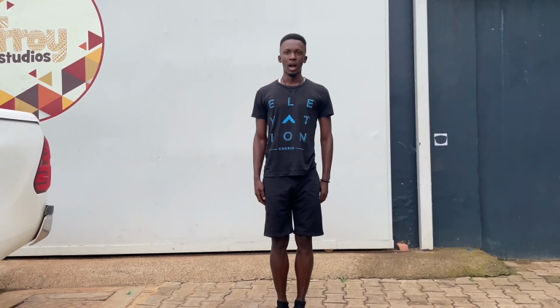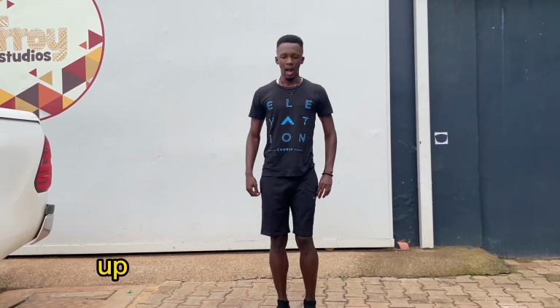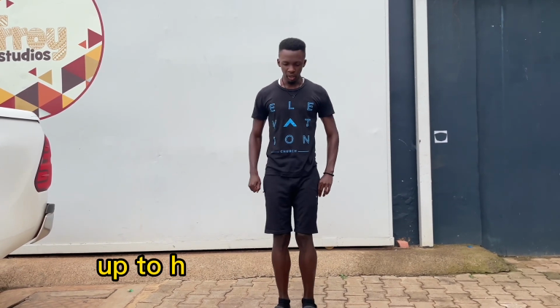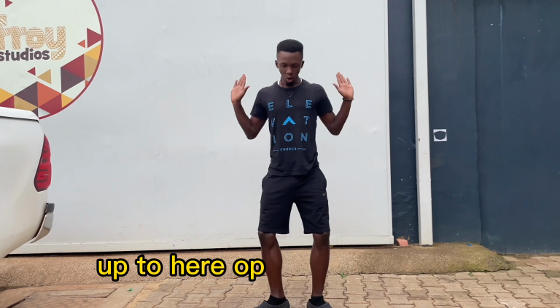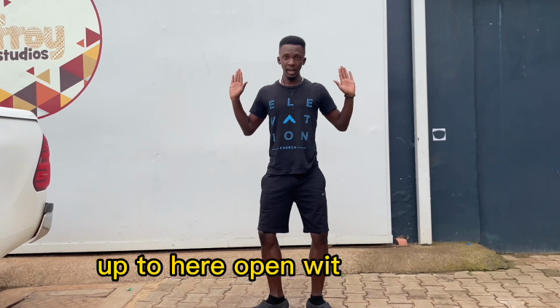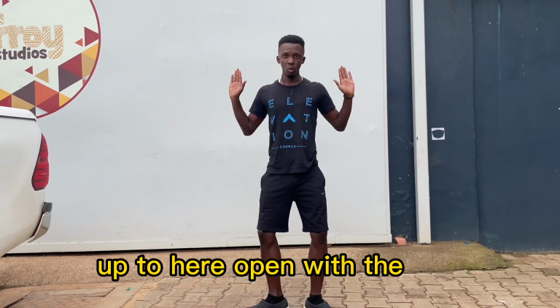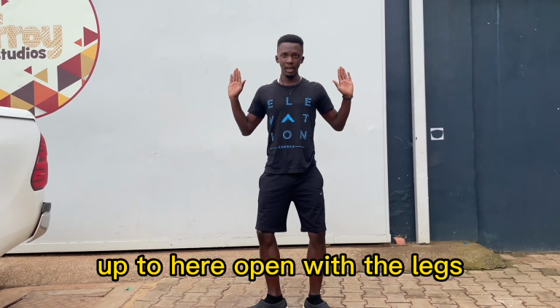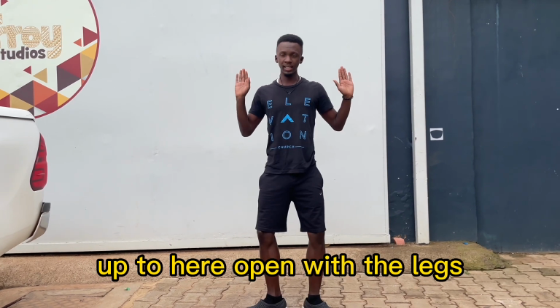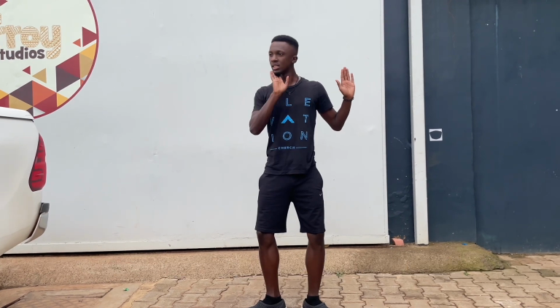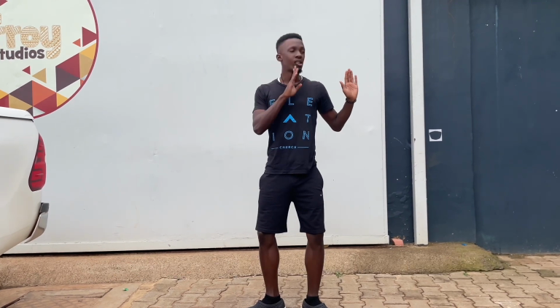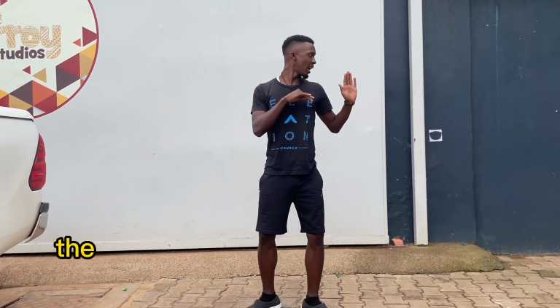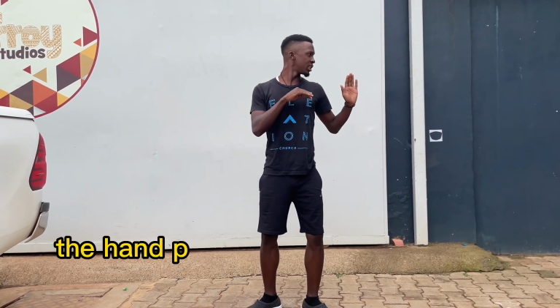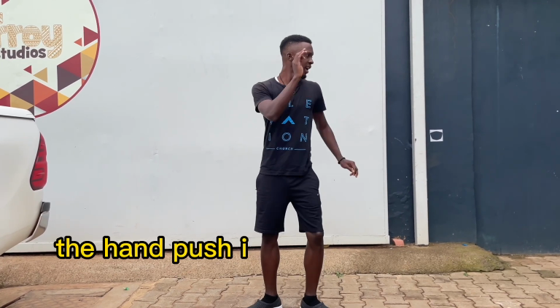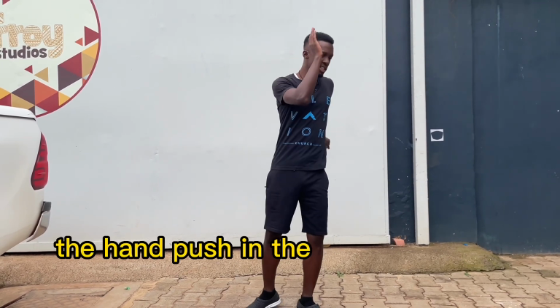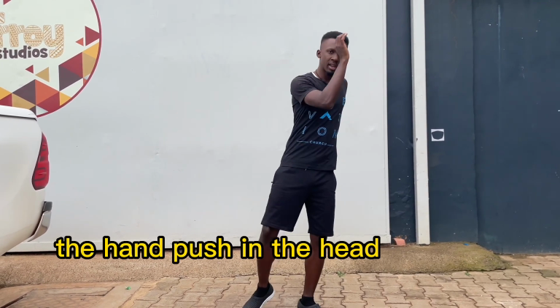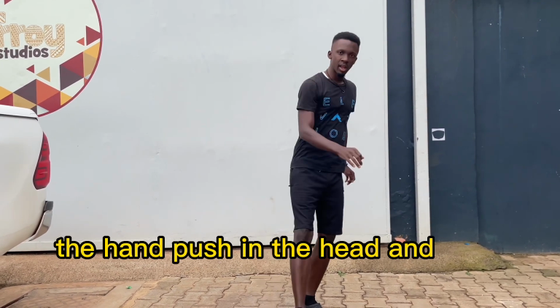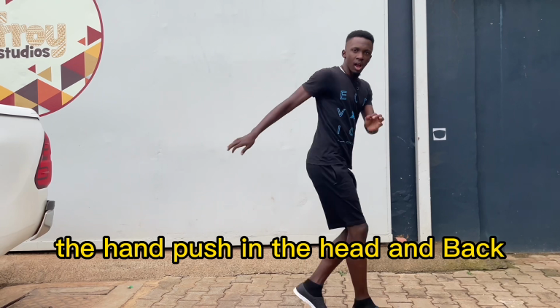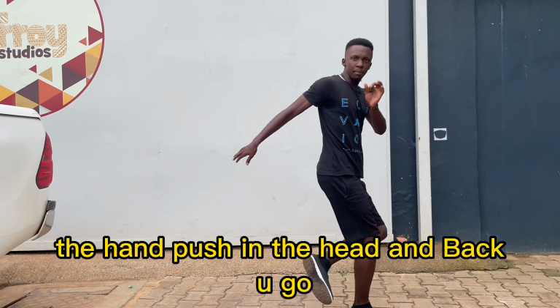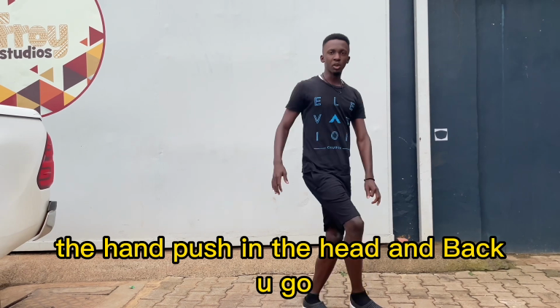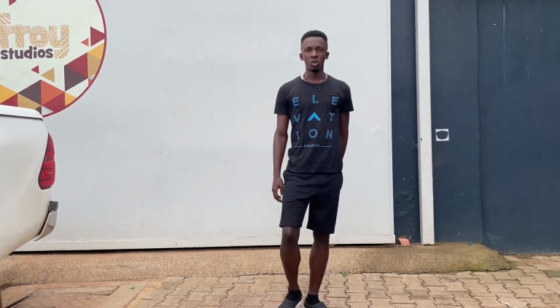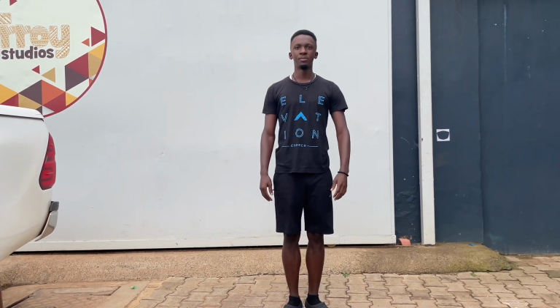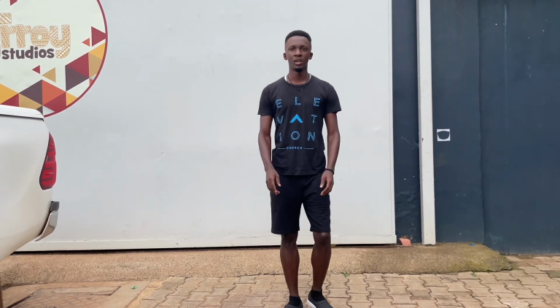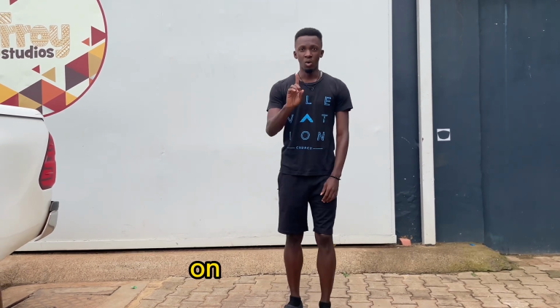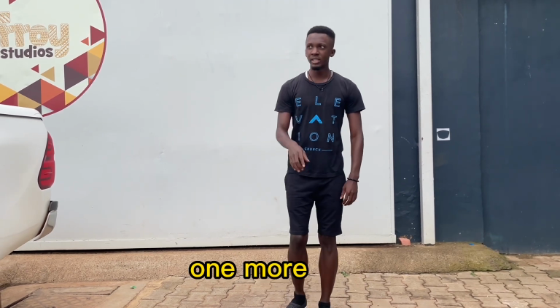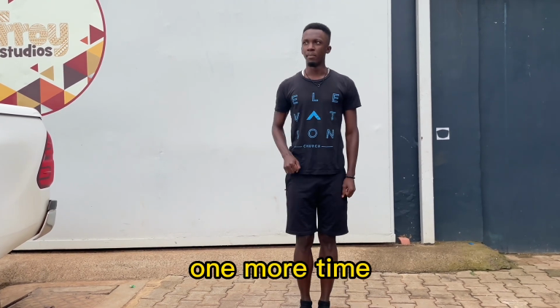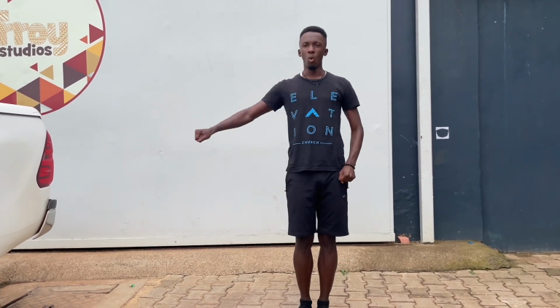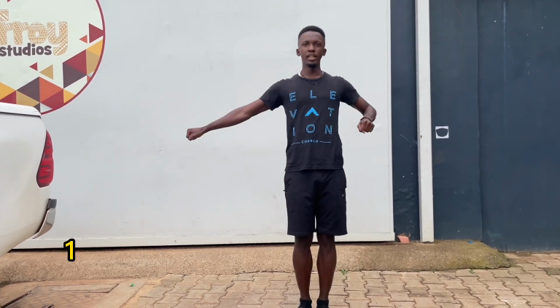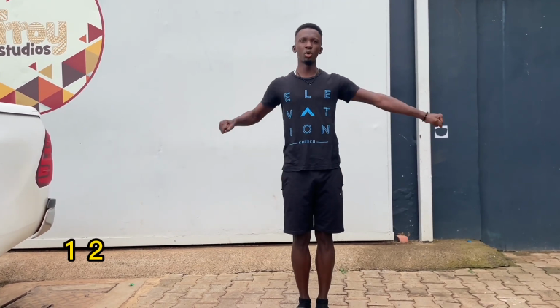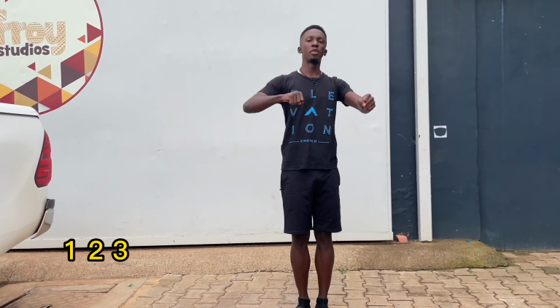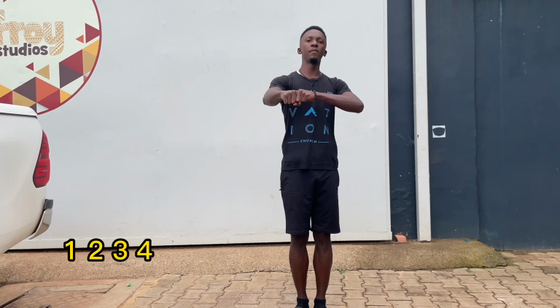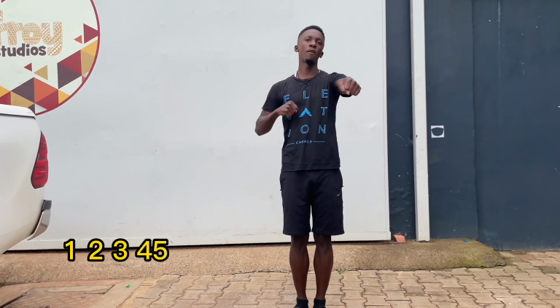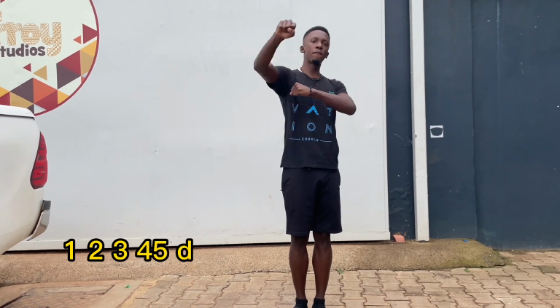After the open, you've got this. Right hand. One, one, two, three, four, five.